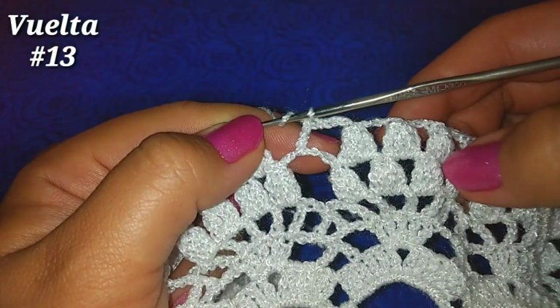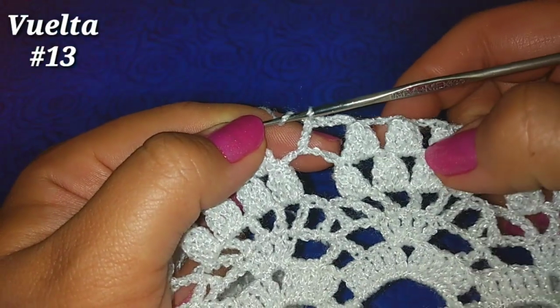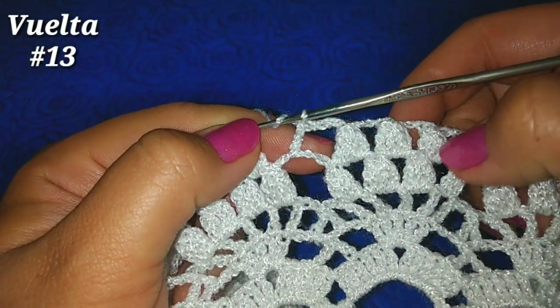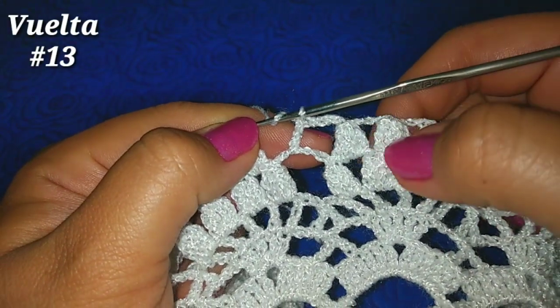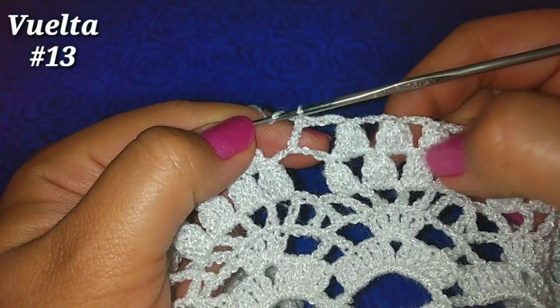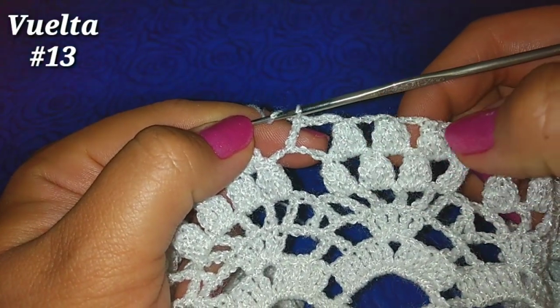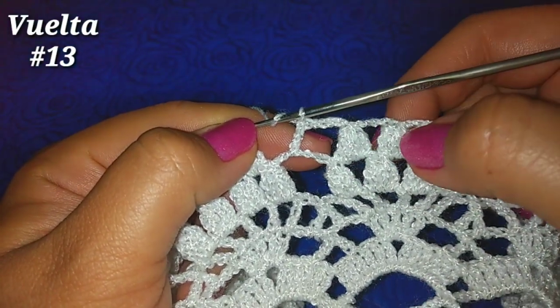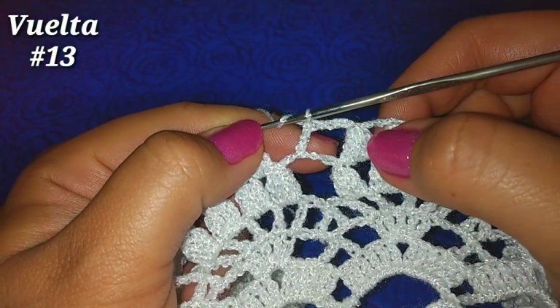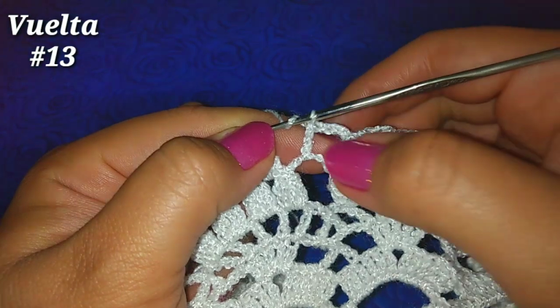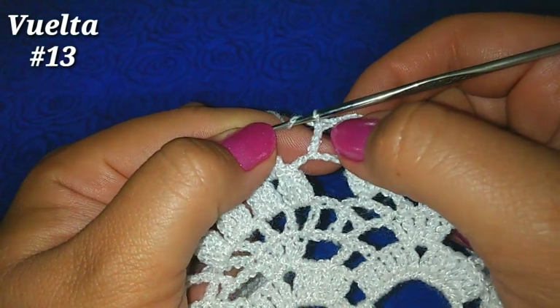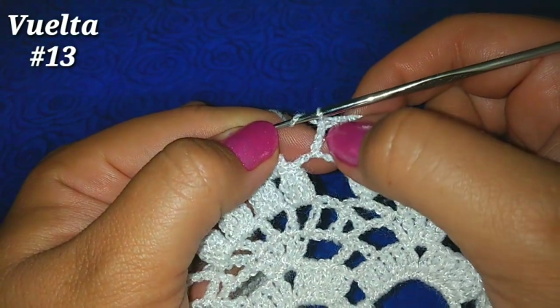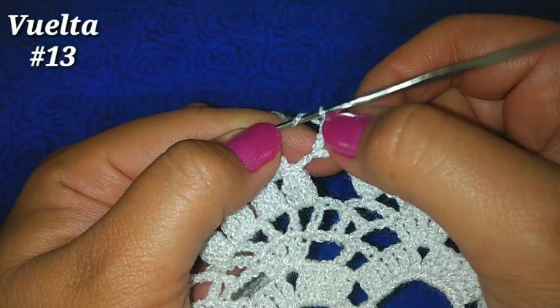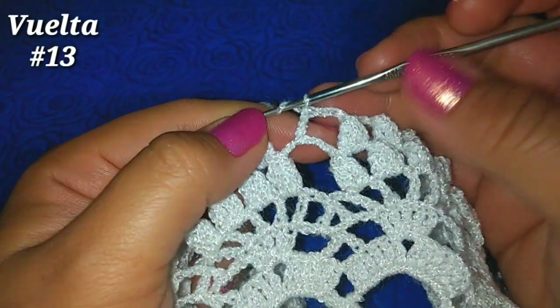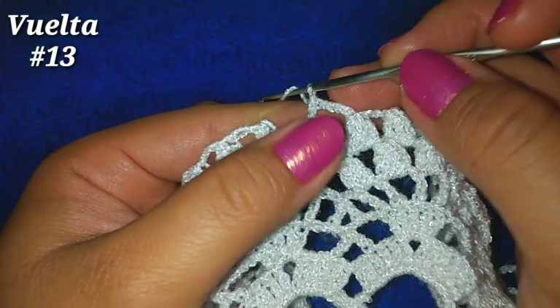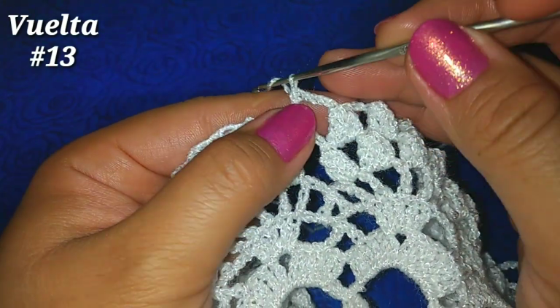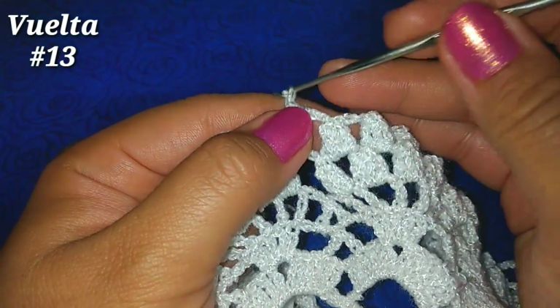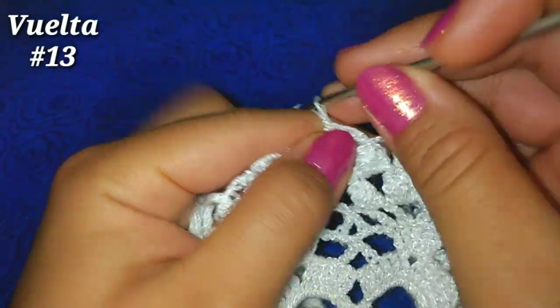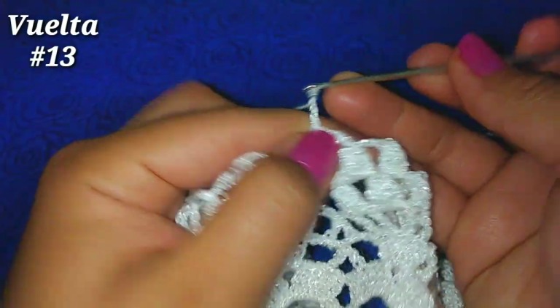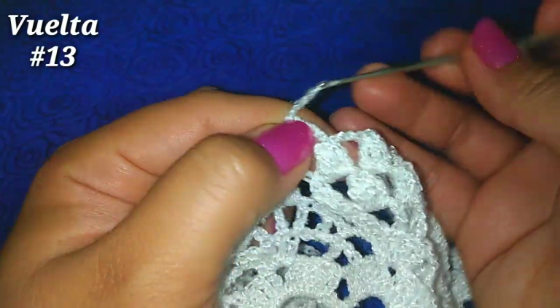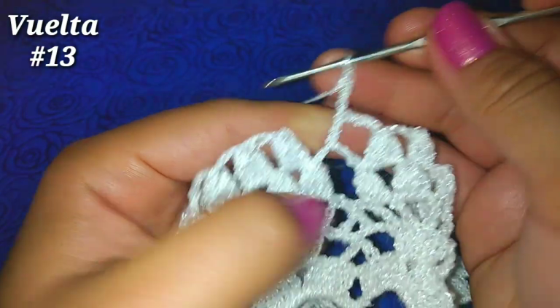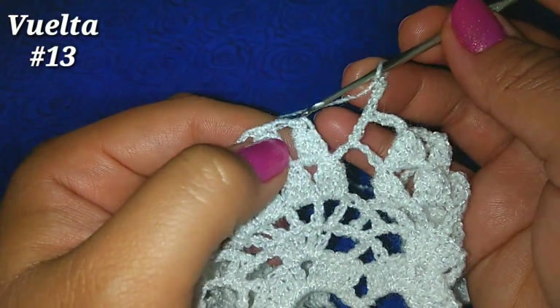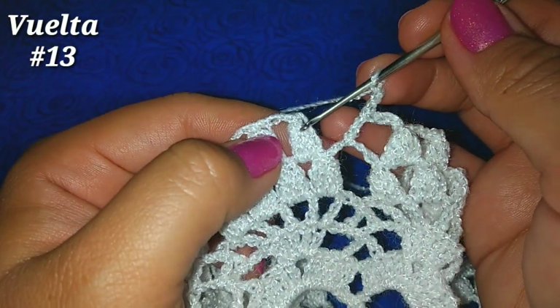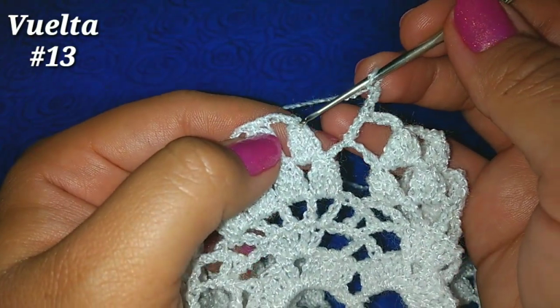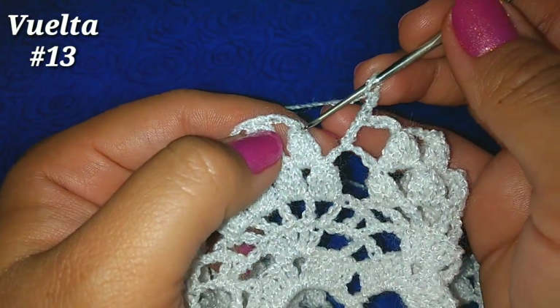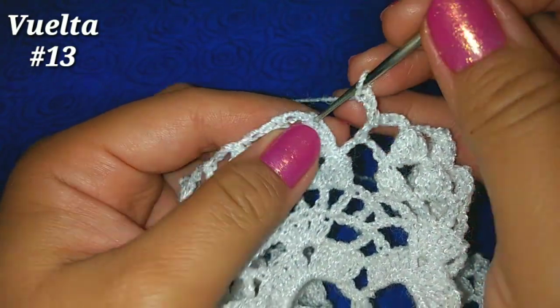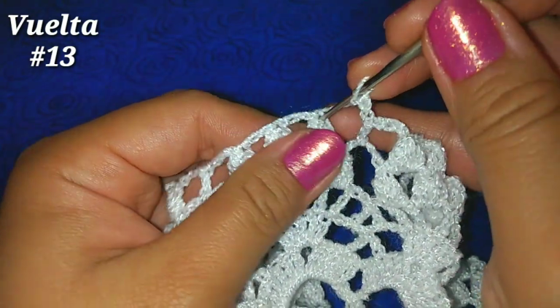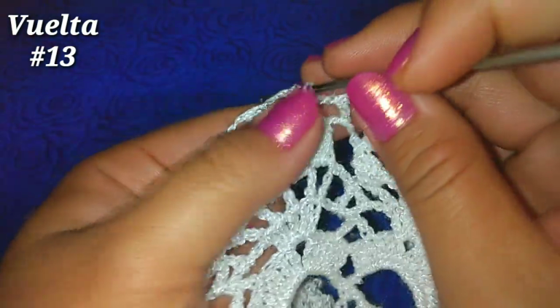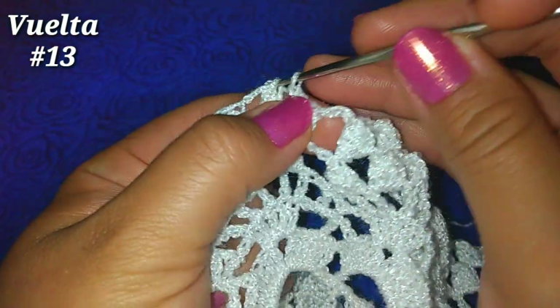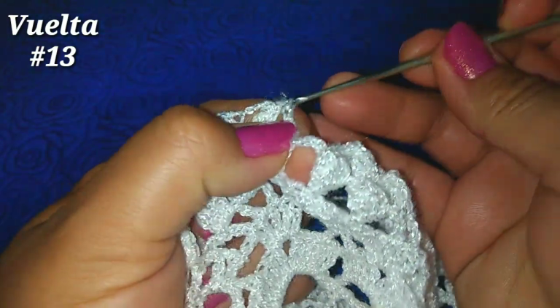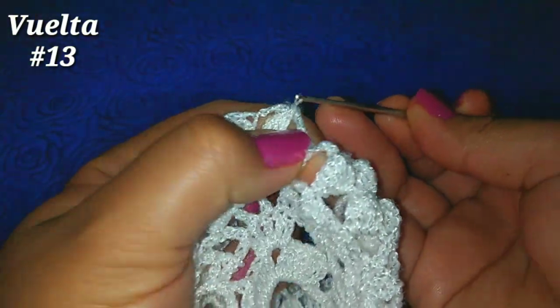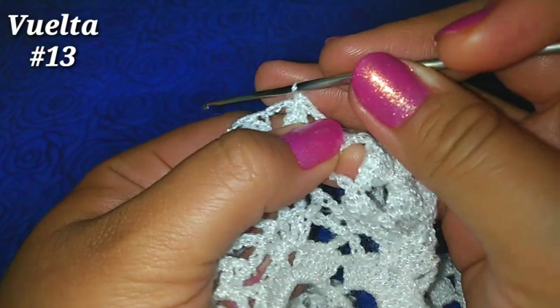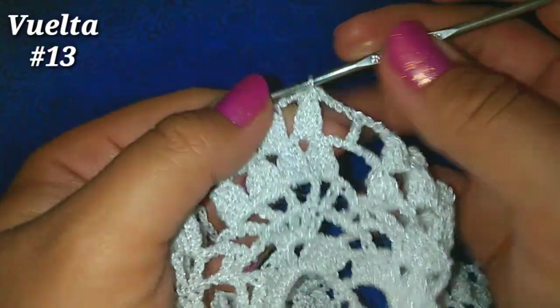He llegado al final de la vuelta. Tengo aquí a la derecha 3 puntos piña, 3 cadenitas, punto alto, 3 cadenitas finales, vamos al primer punto piña y deslizamos para finalizar la vuelta.